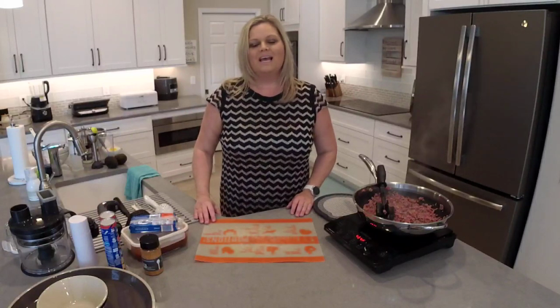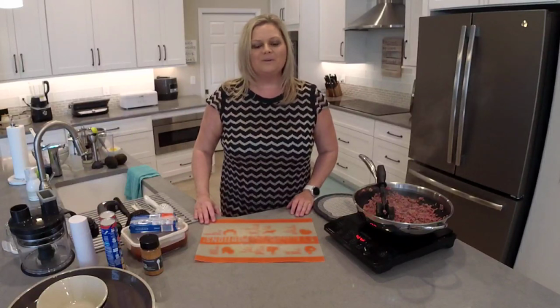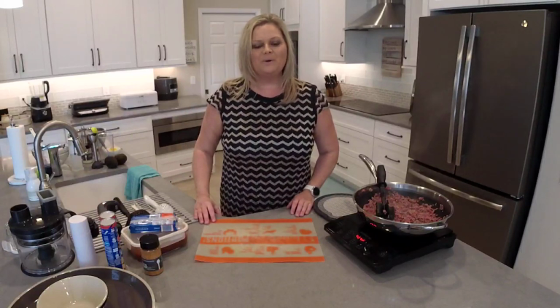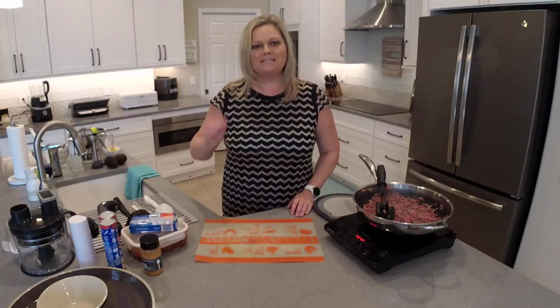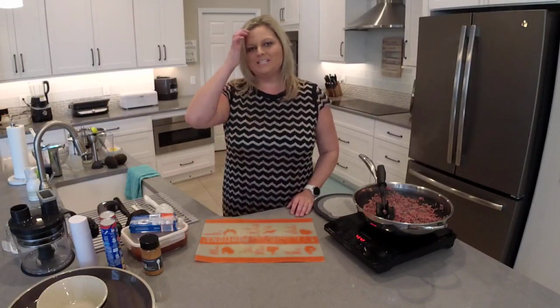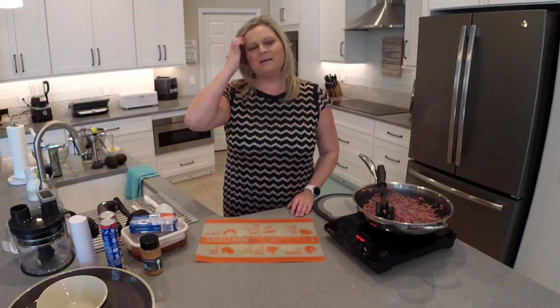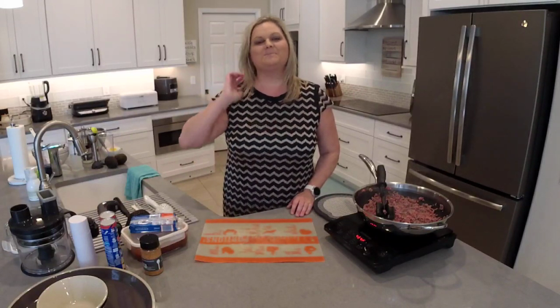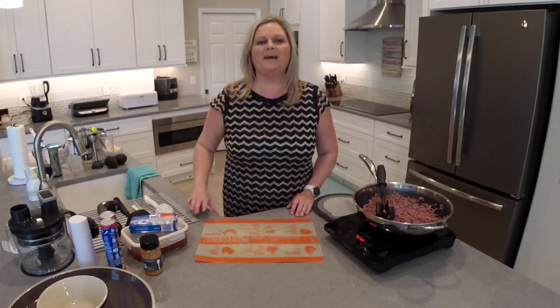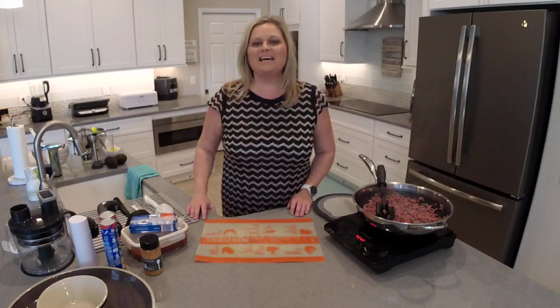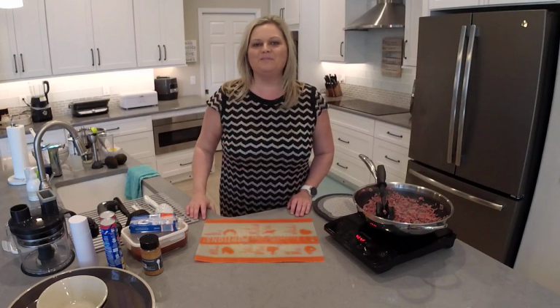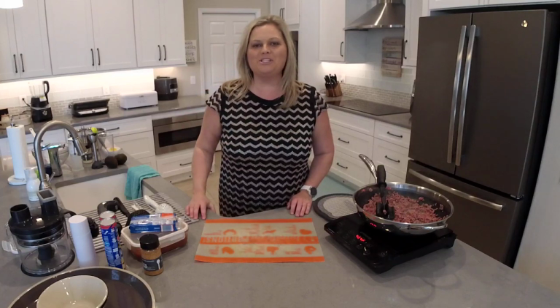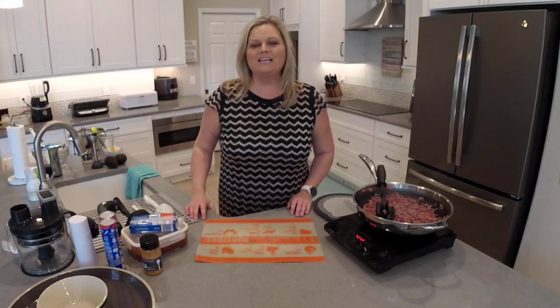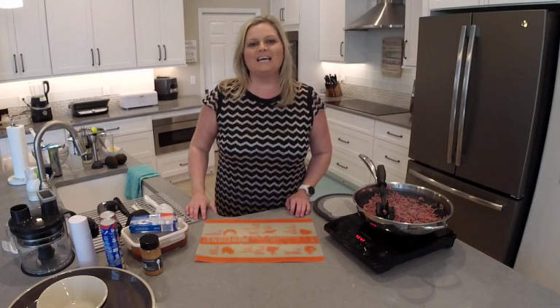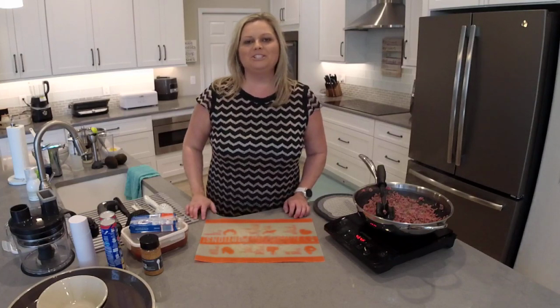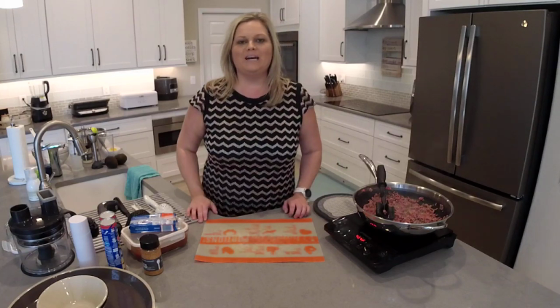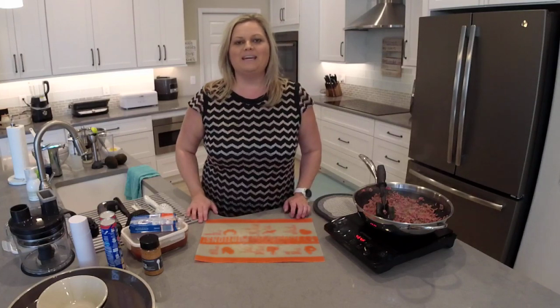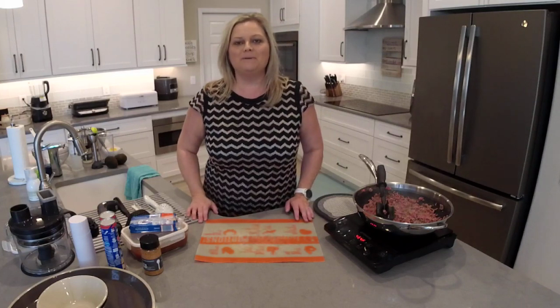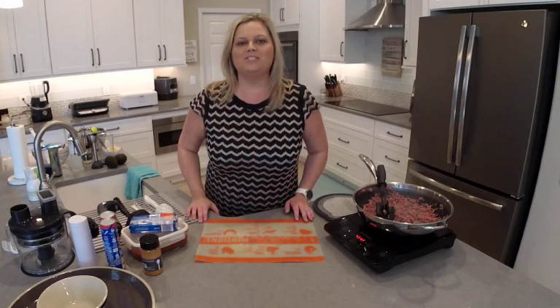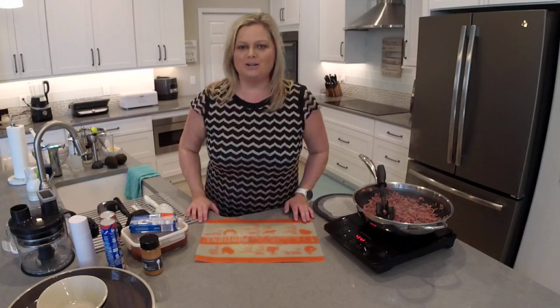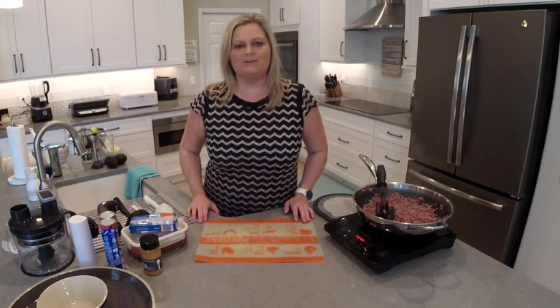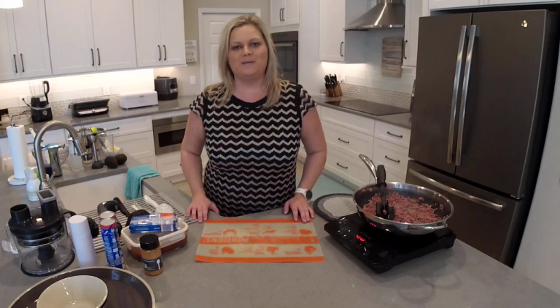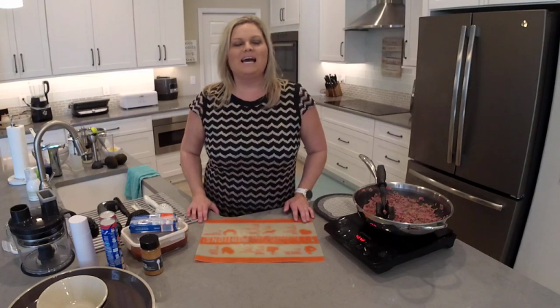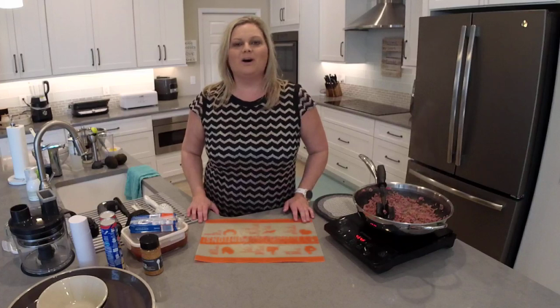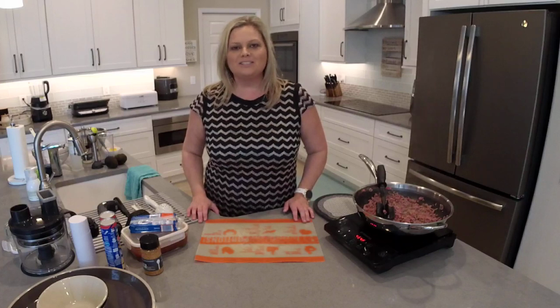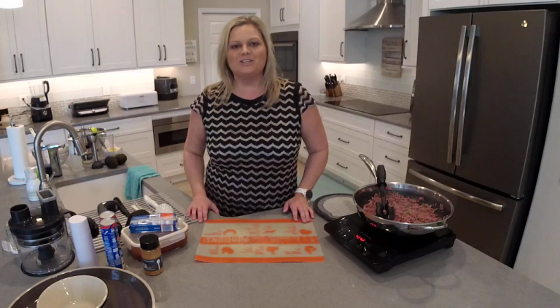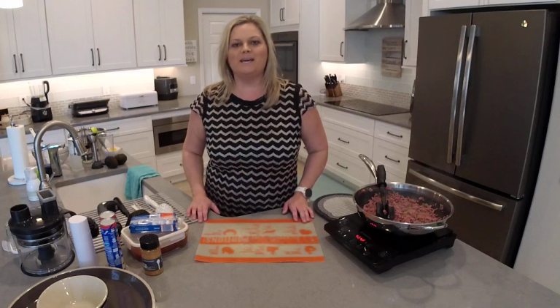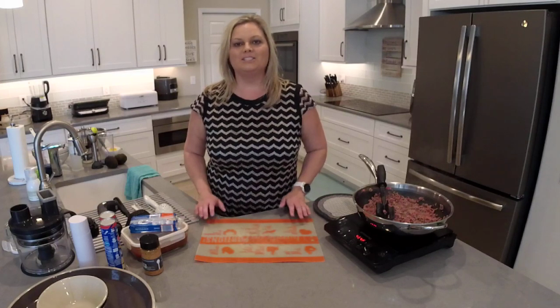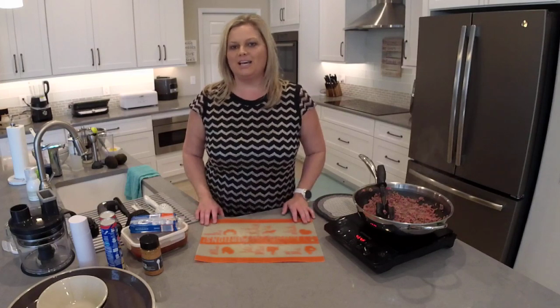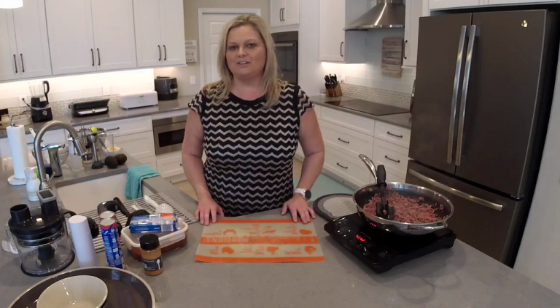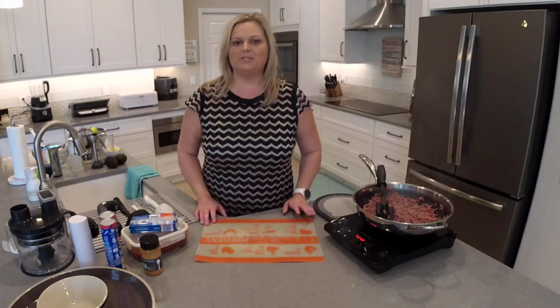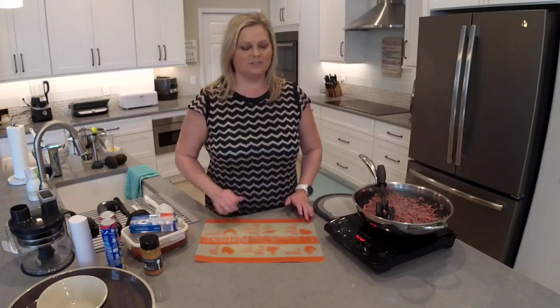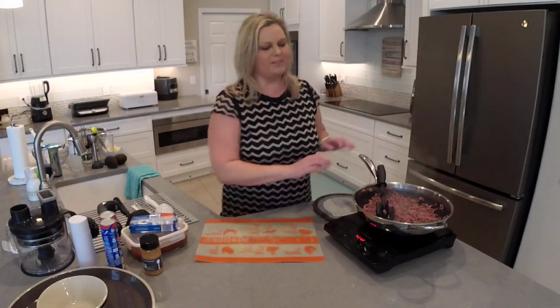Hey everyone. Welcome back to my kitchen. My name is Mindy Banks. I'm the flip-flop chef. Today I'm going to show you how to make hamburger chef's taco ring recipe. I'm also going to show you how to make a delicious avocado dip to serve along with it.